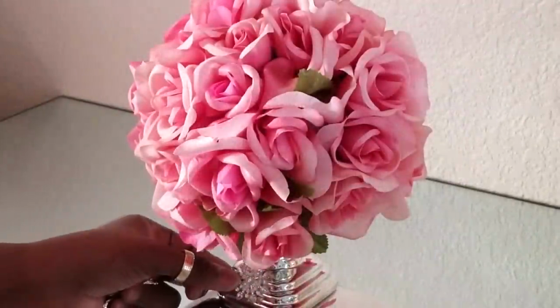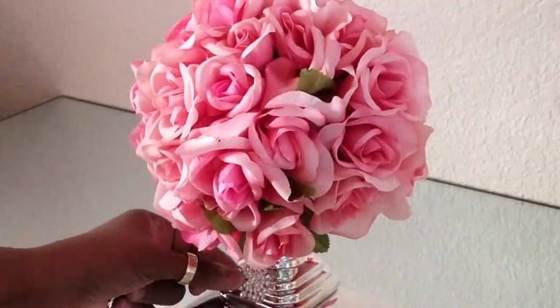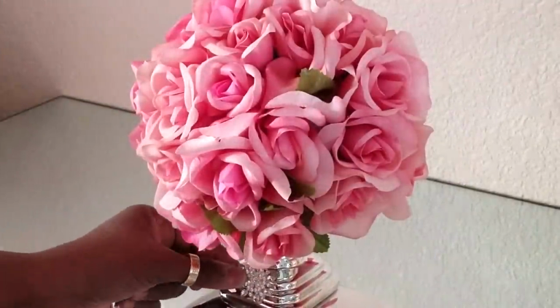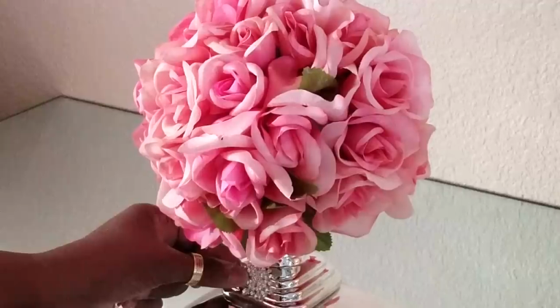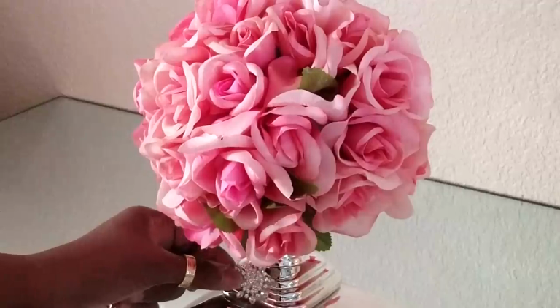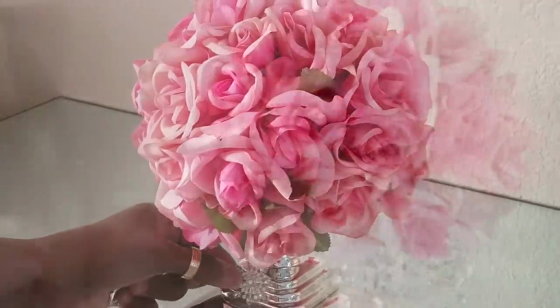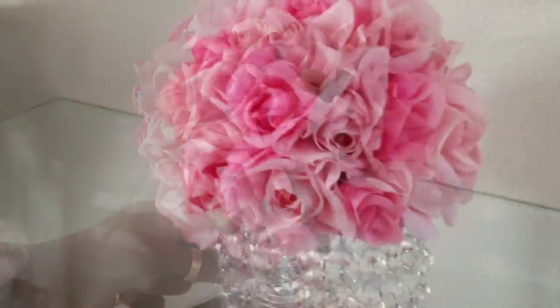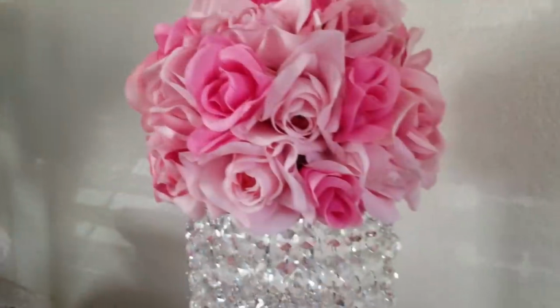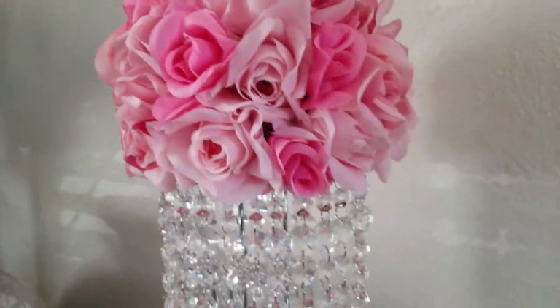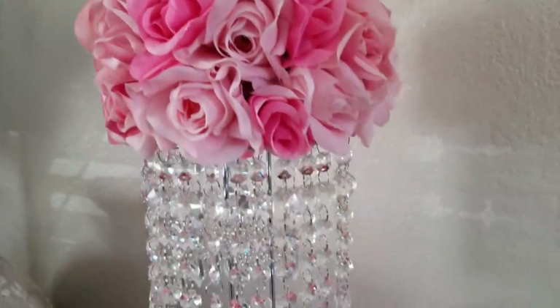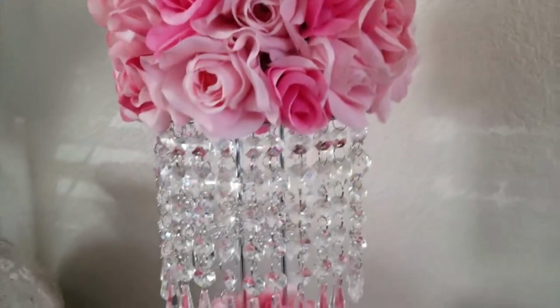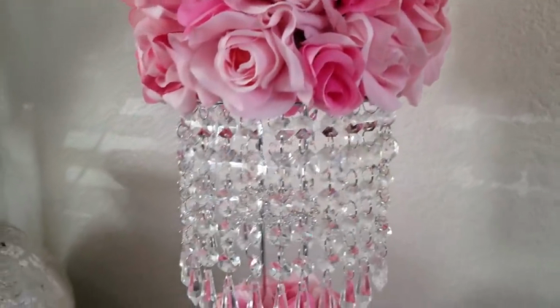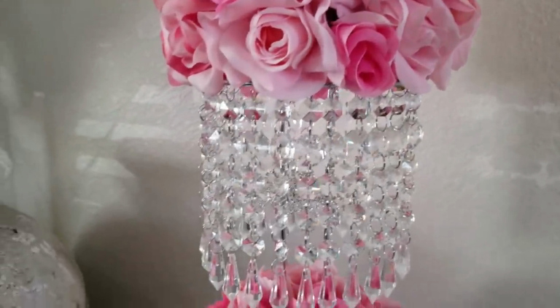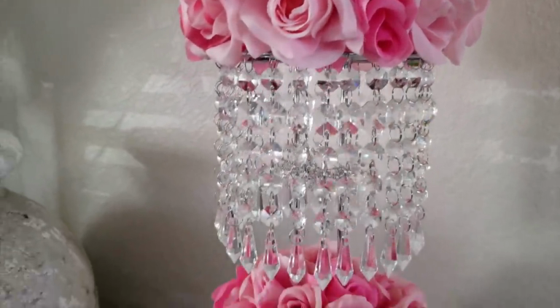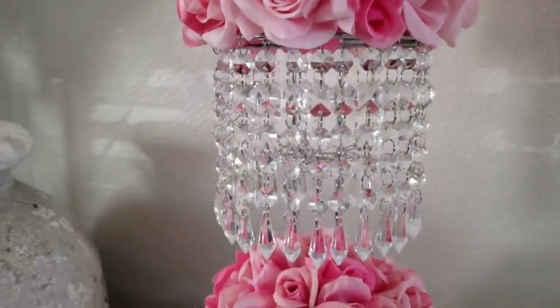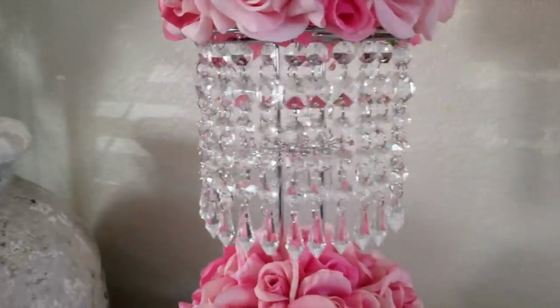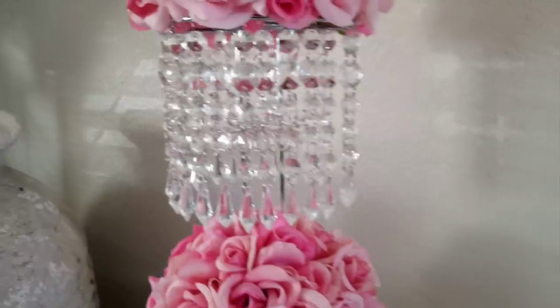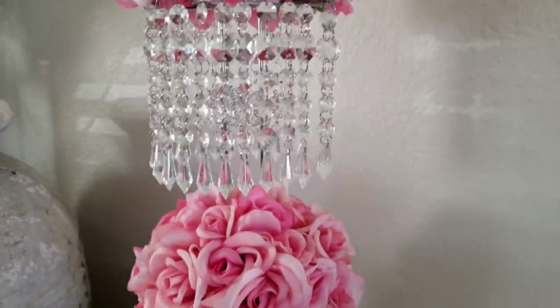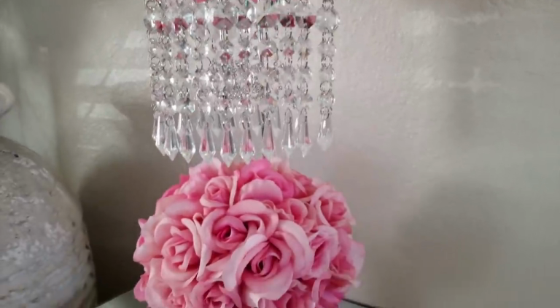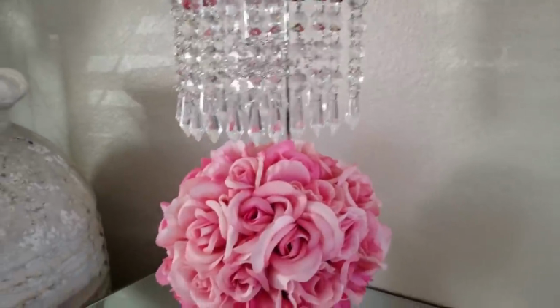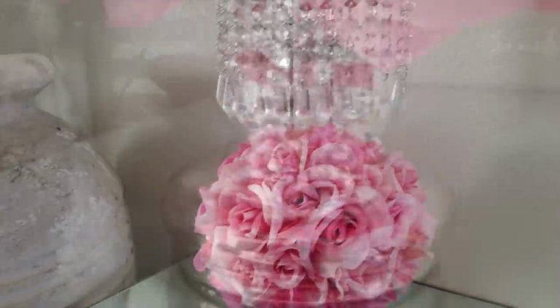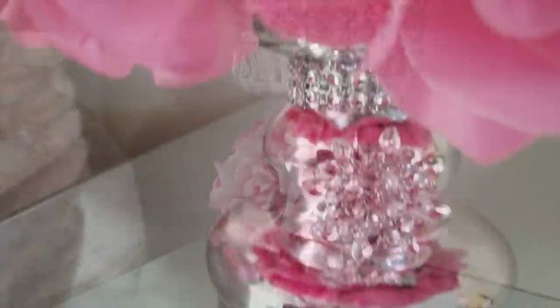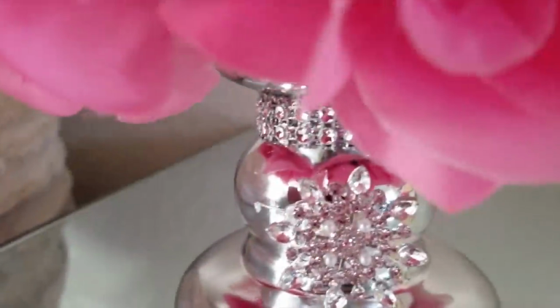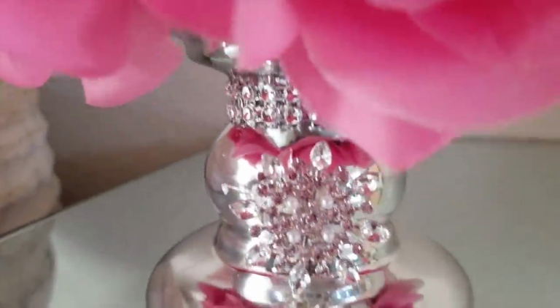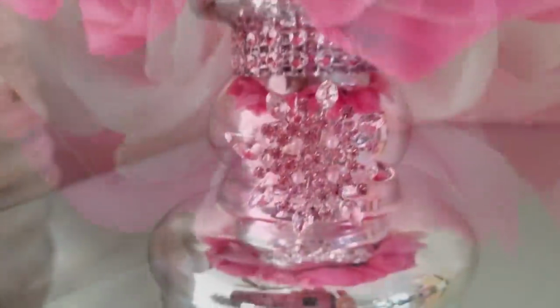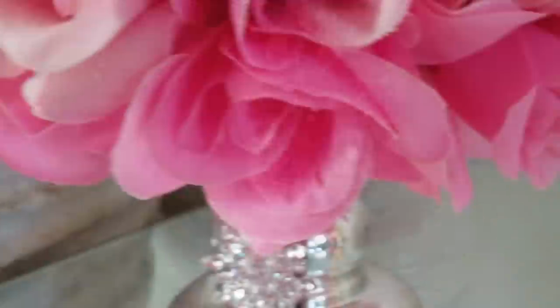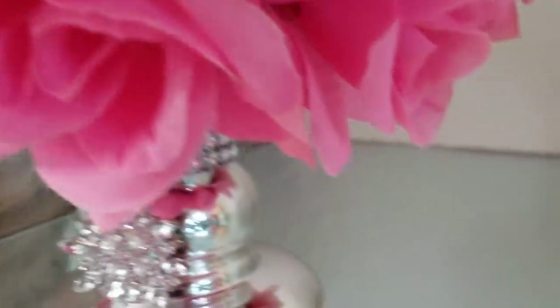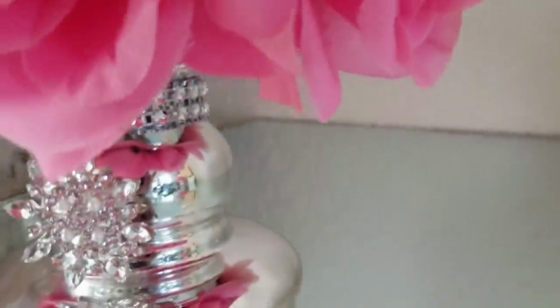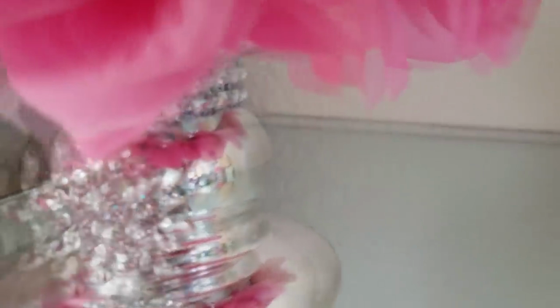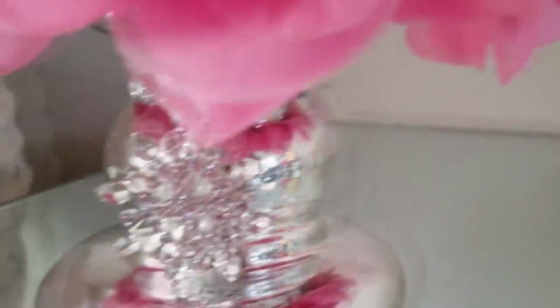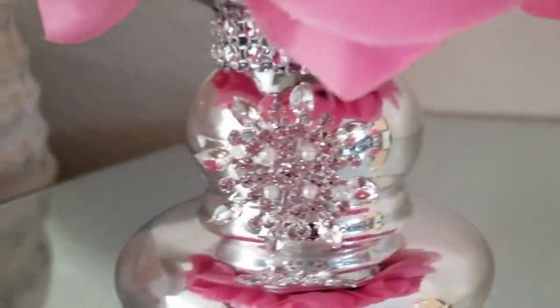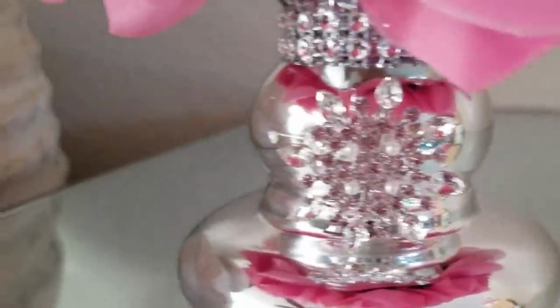This part is optional. You can place a brooch or some type of embellishment on your centerpiece — we chose to do it towards the end. We placed a few brooches onto our chandelier centerpiece.